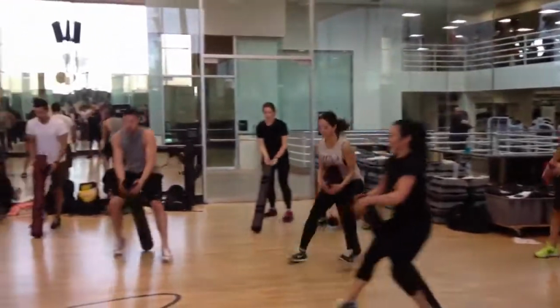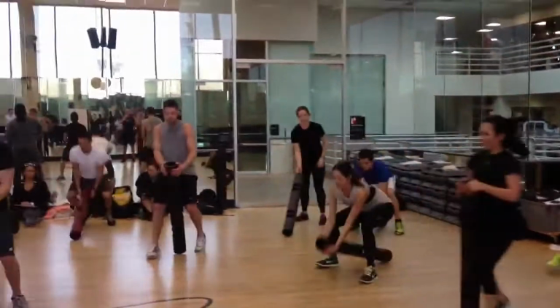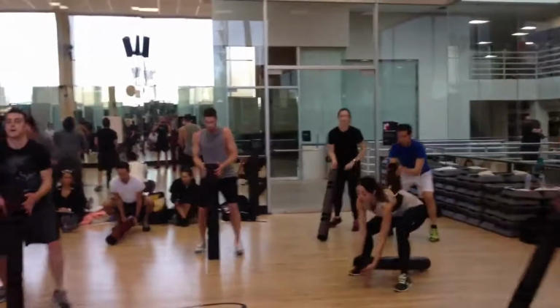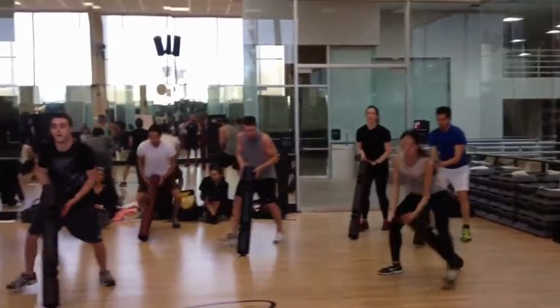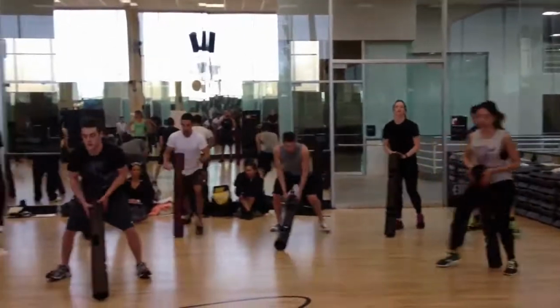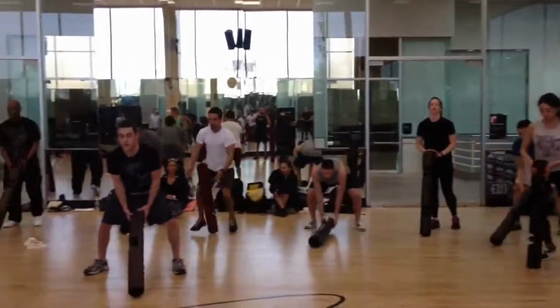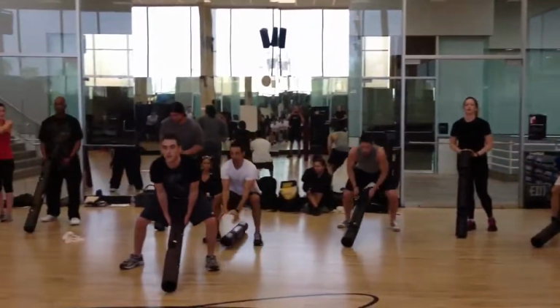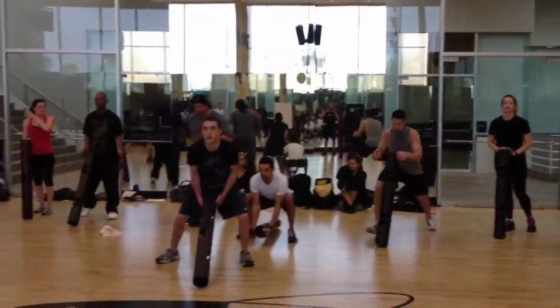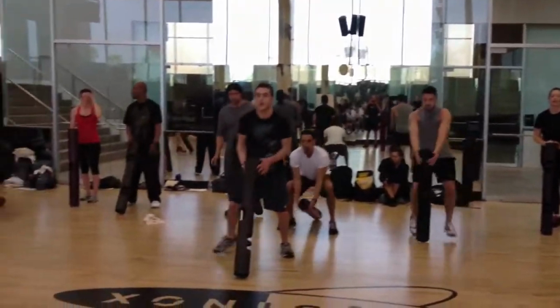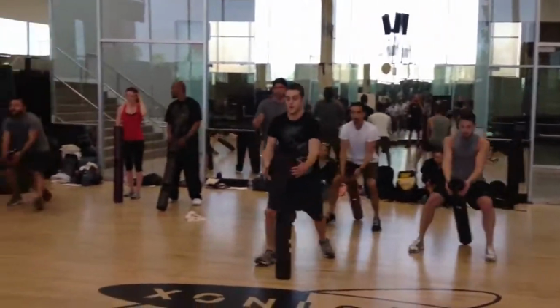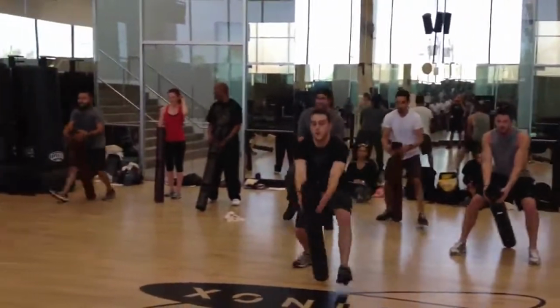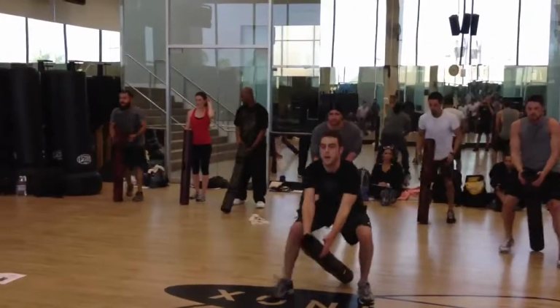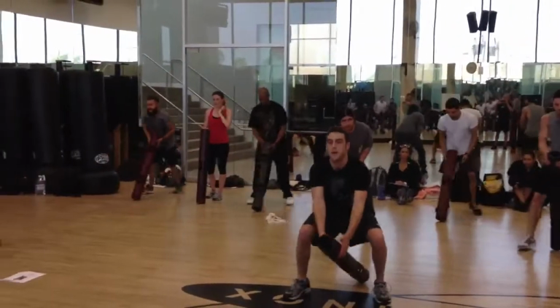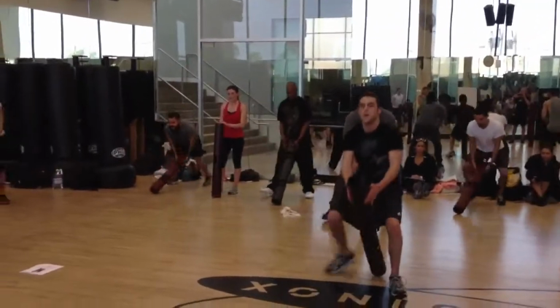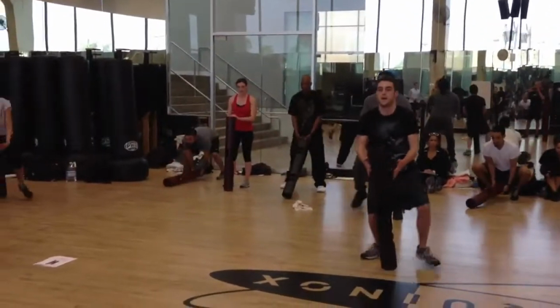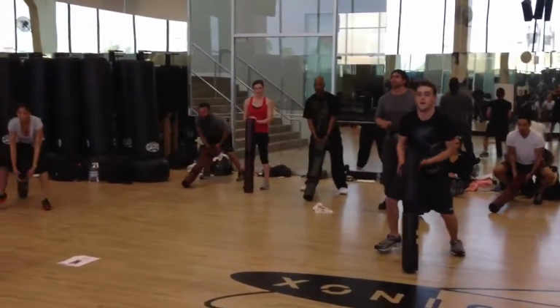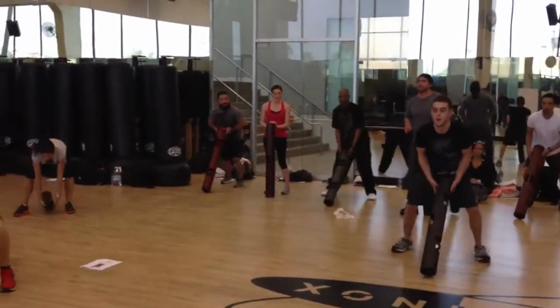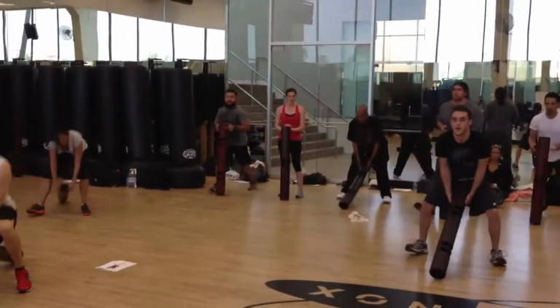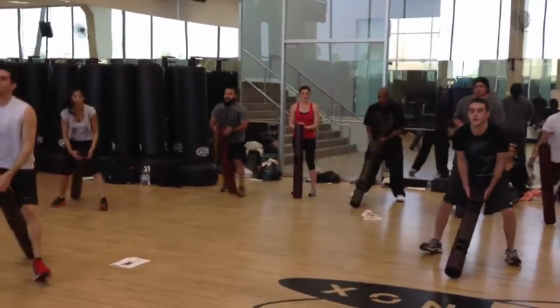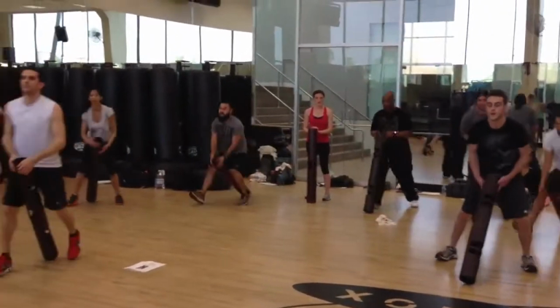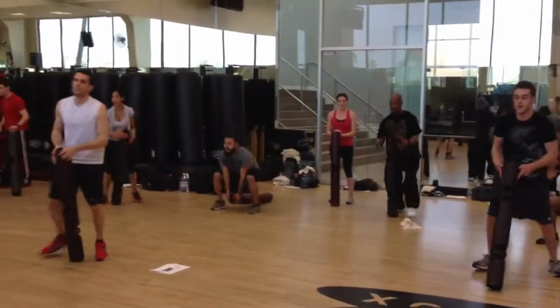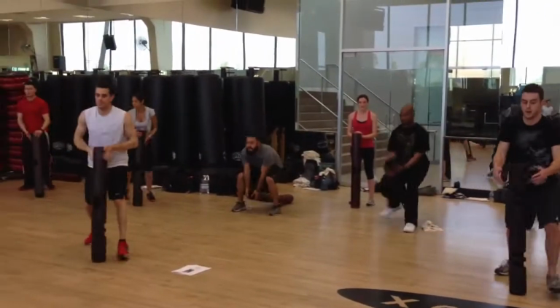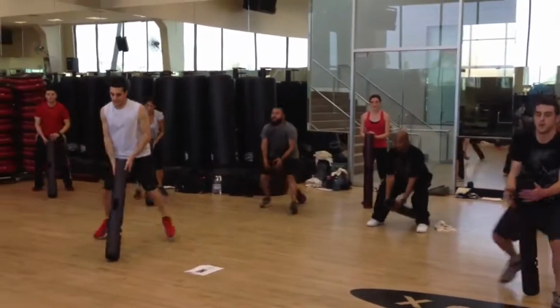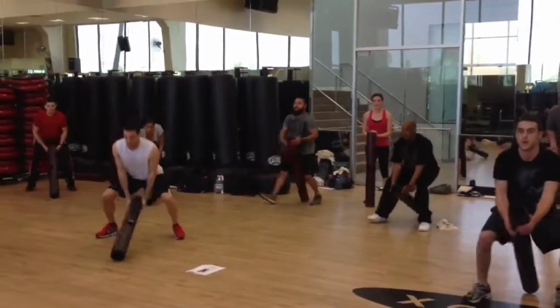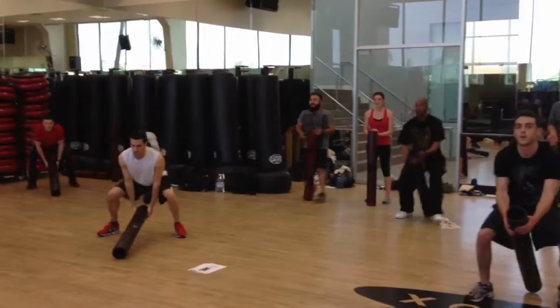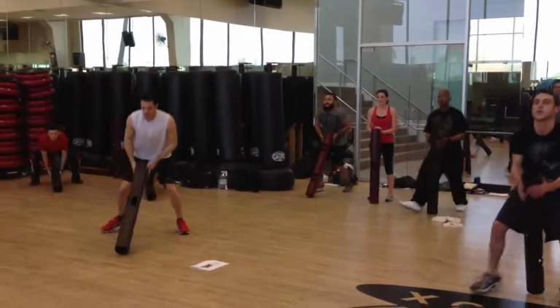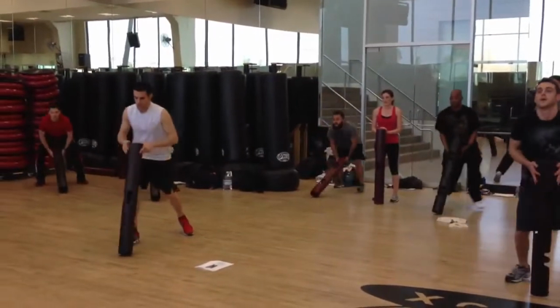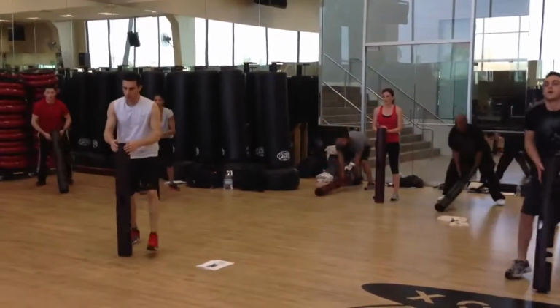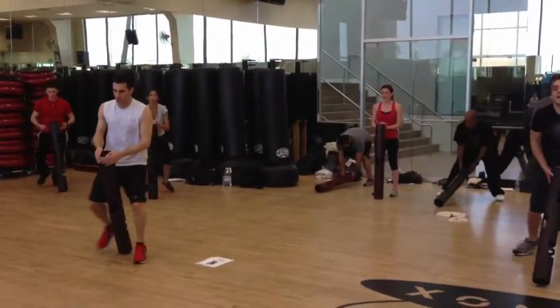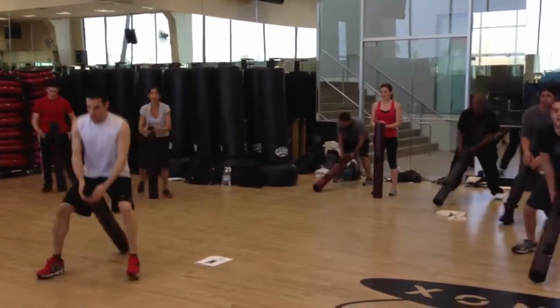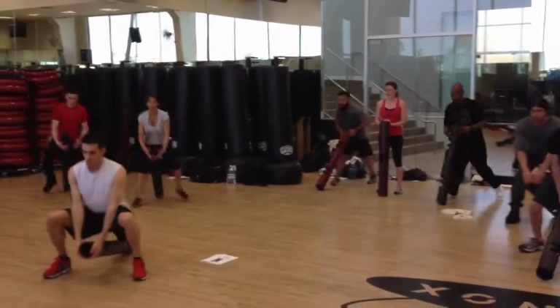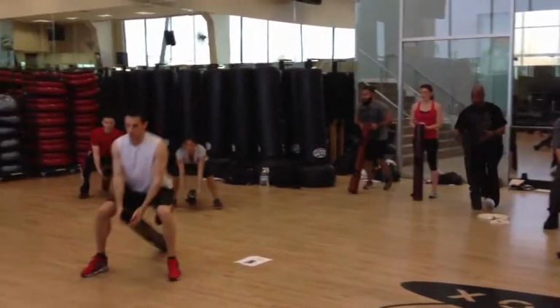One thing to do to change the threshold or the foothold as well is to limit the number of shuffles it takes you to get there. Try and do it a little quickly.